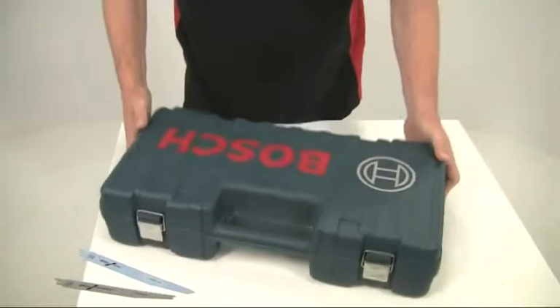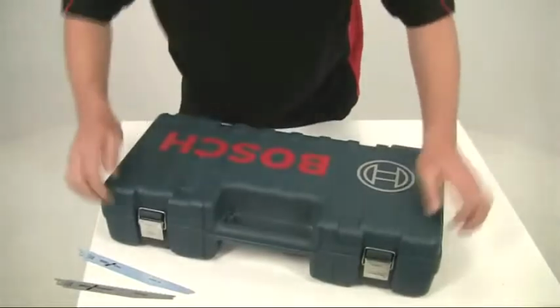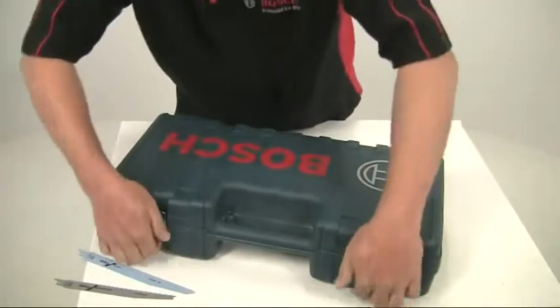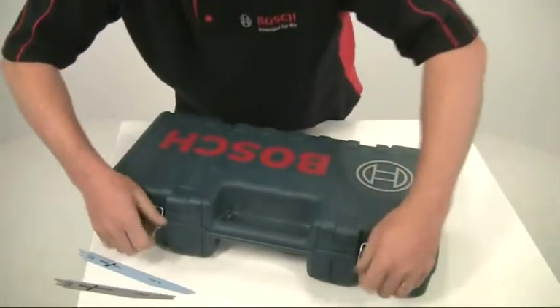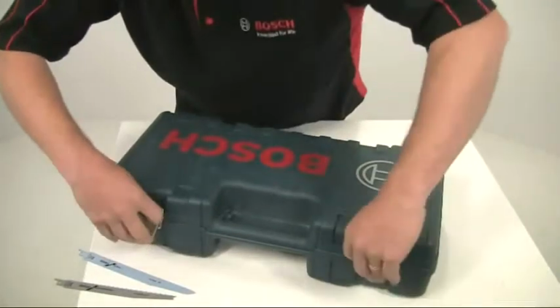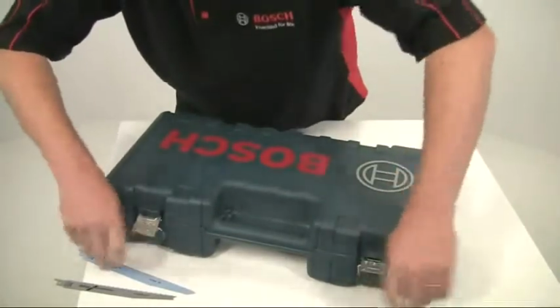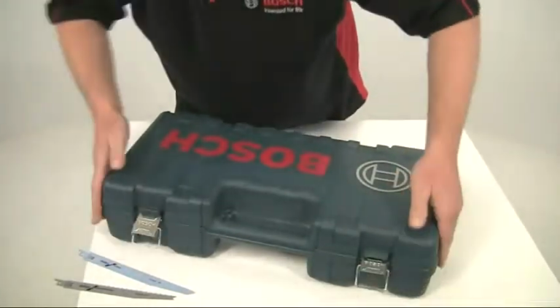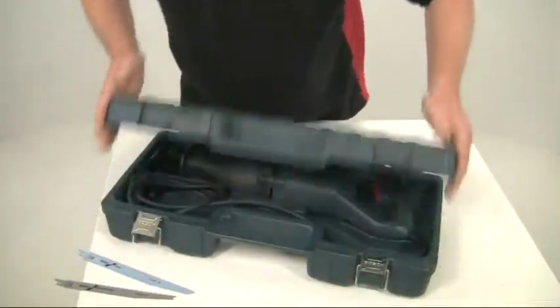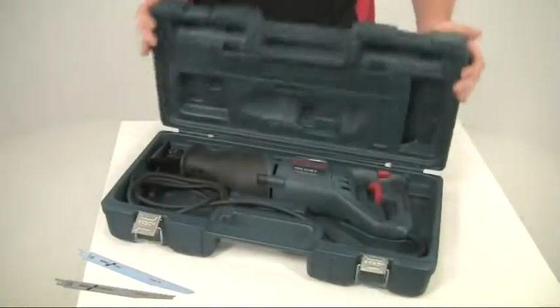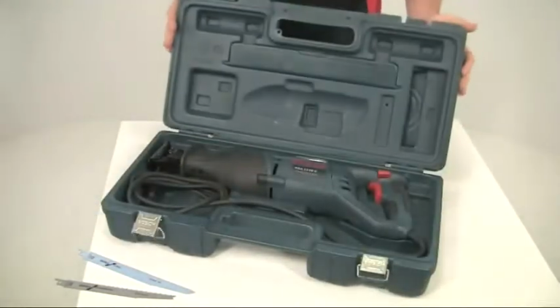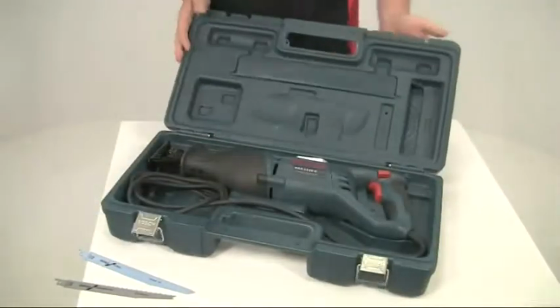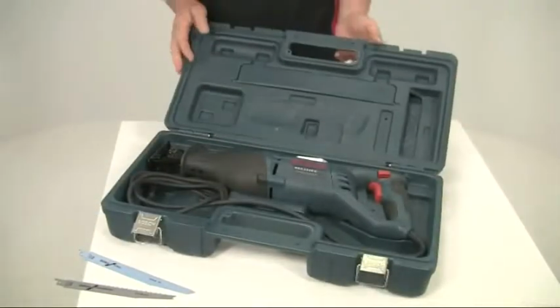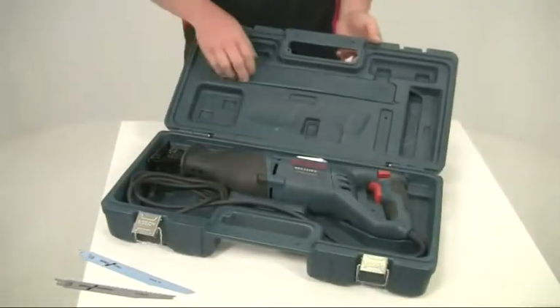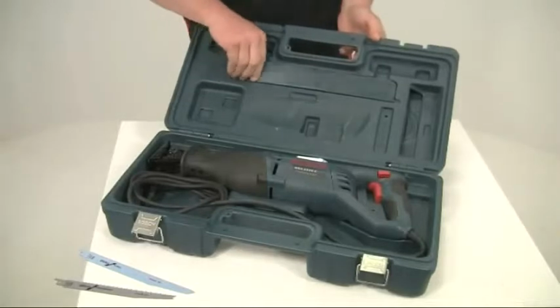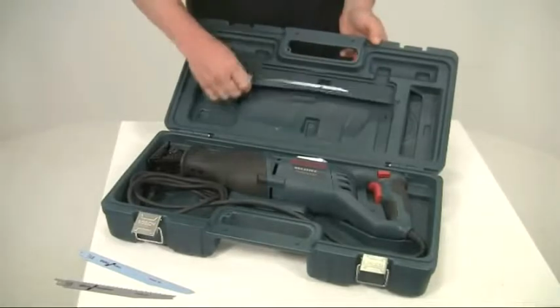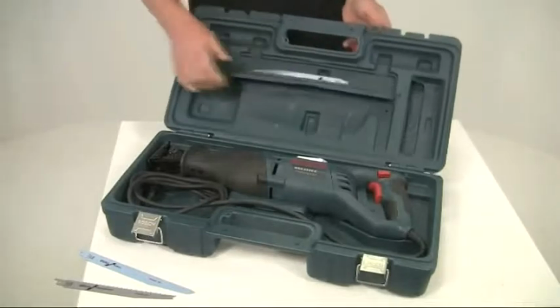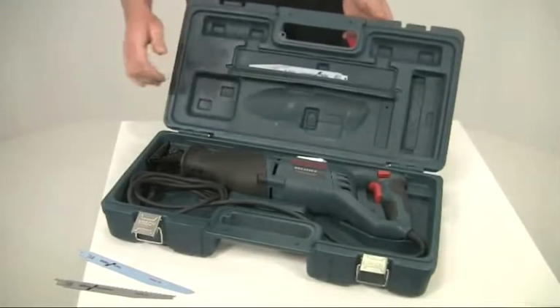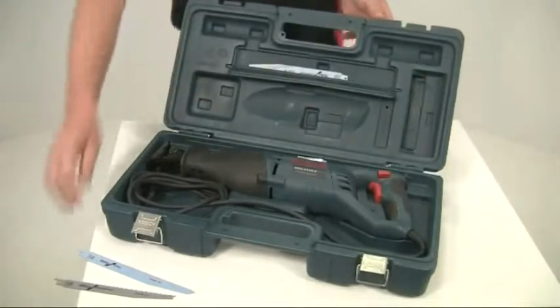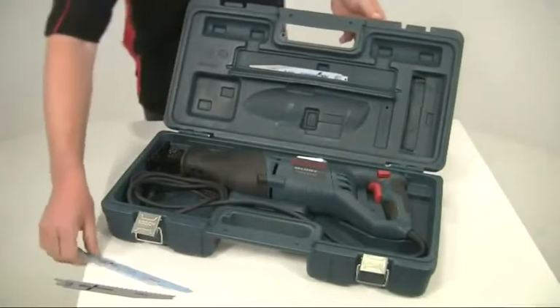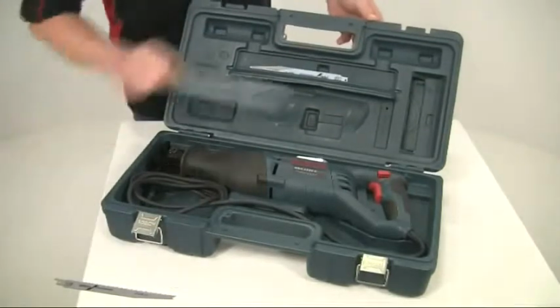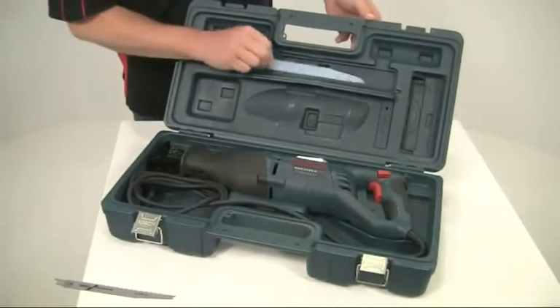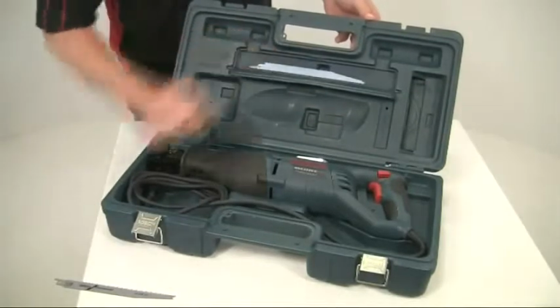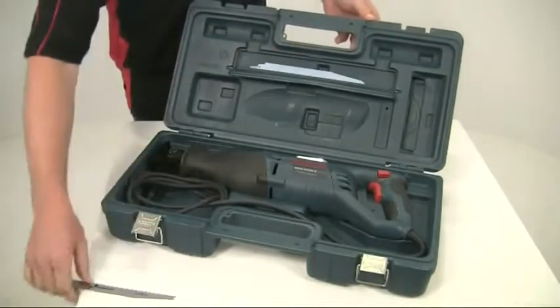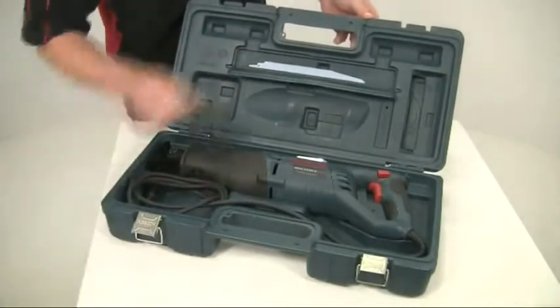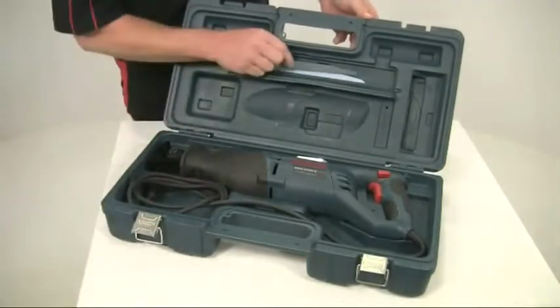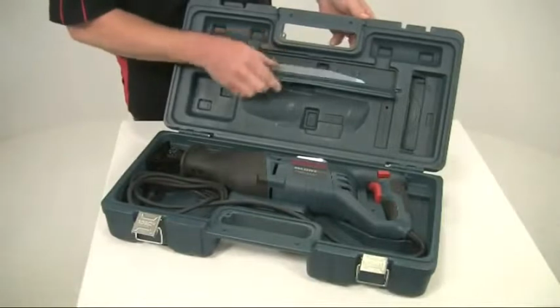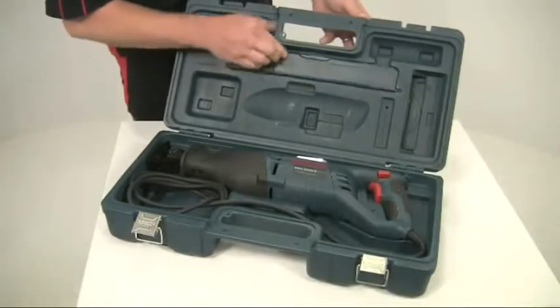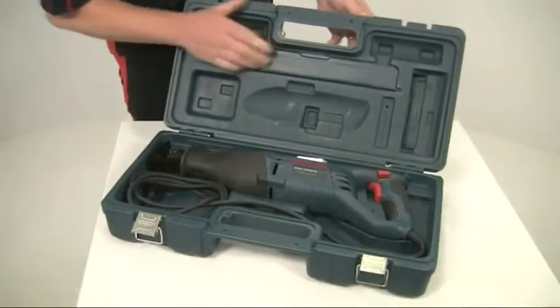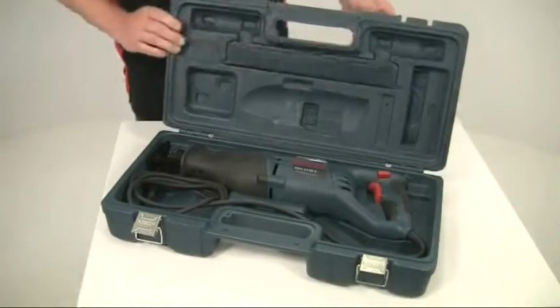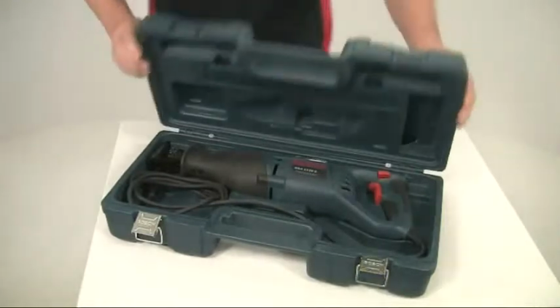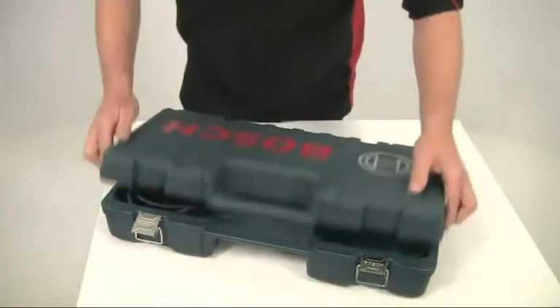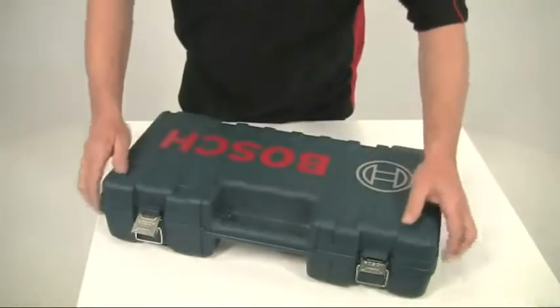The GSA 1100 is supplied in a sturdy carry case along with a couple of blades to get you started. Spare blades can be stored conveniently in the internal hinge compartment of the case.